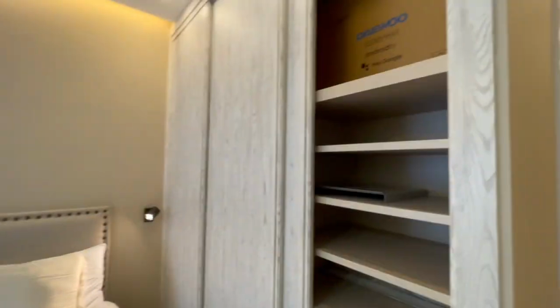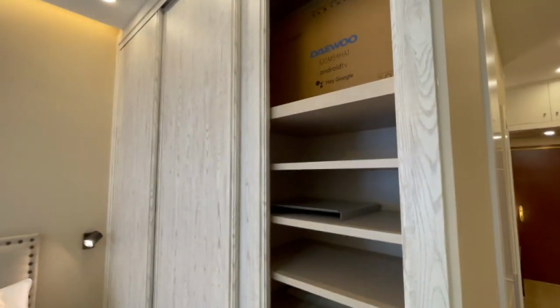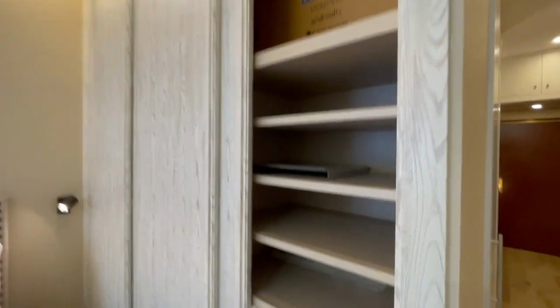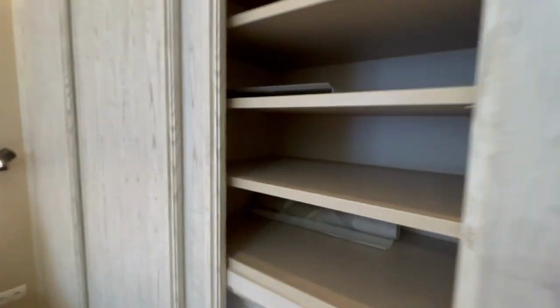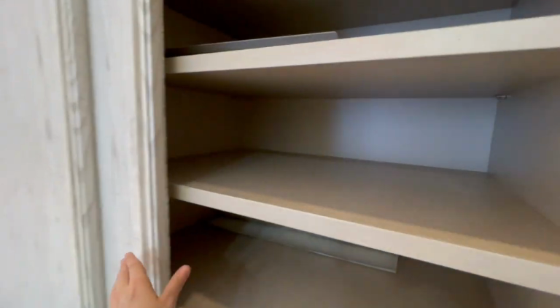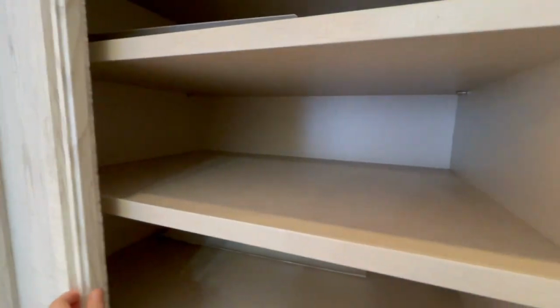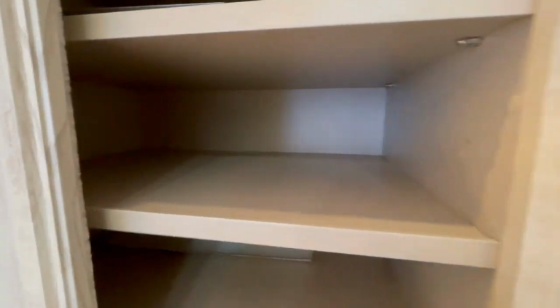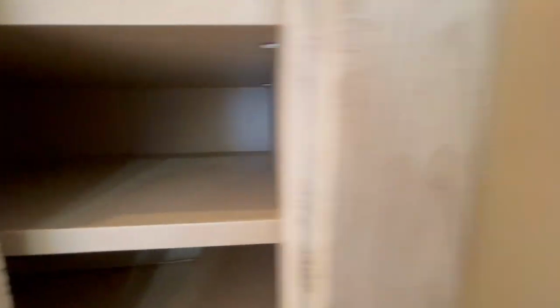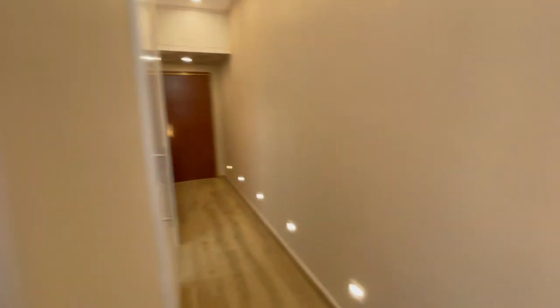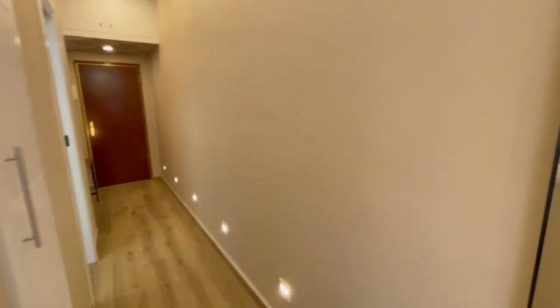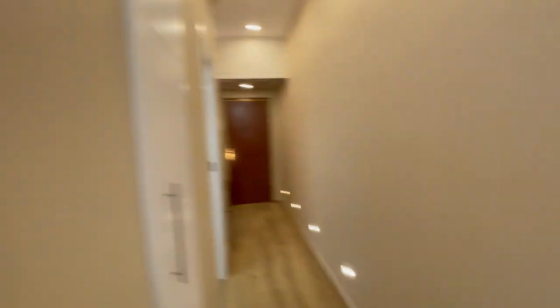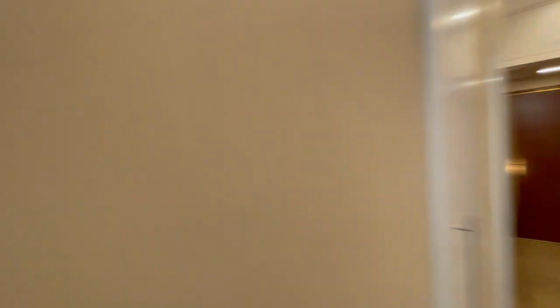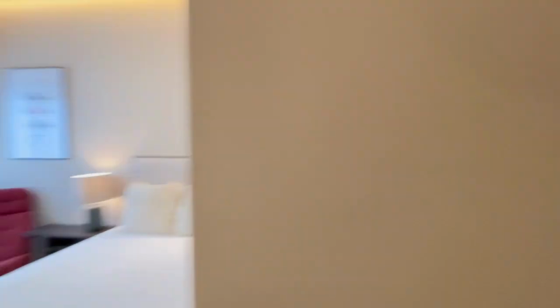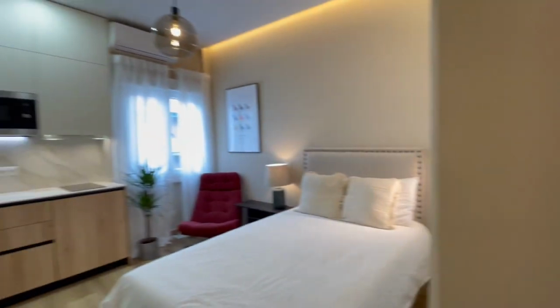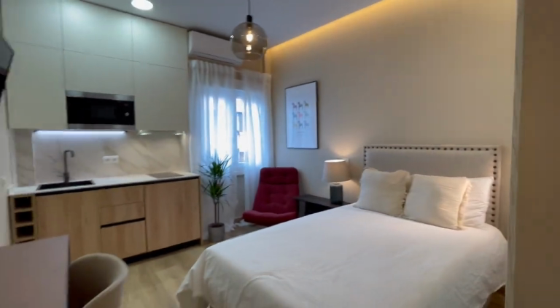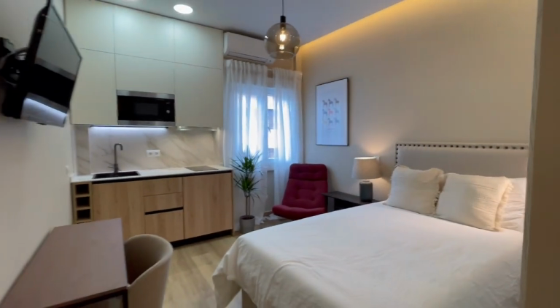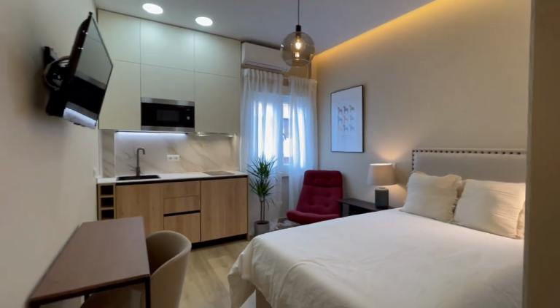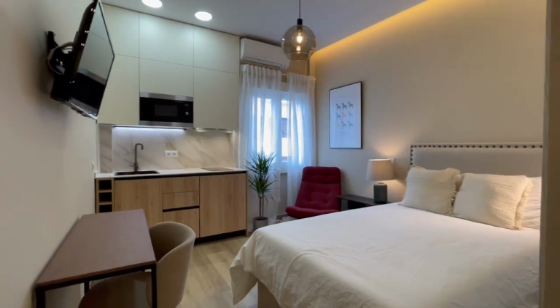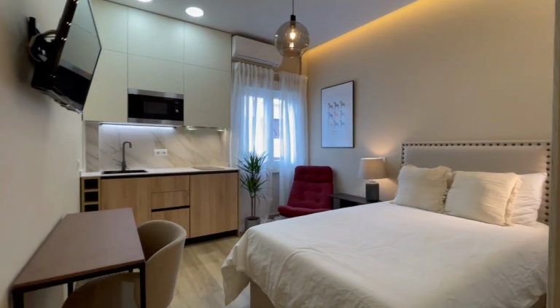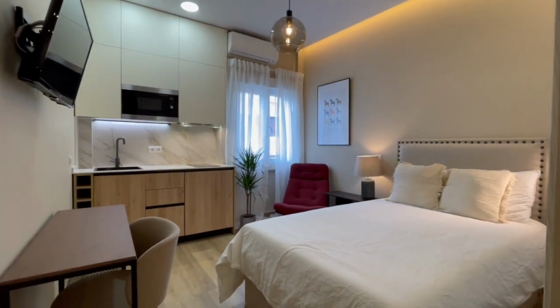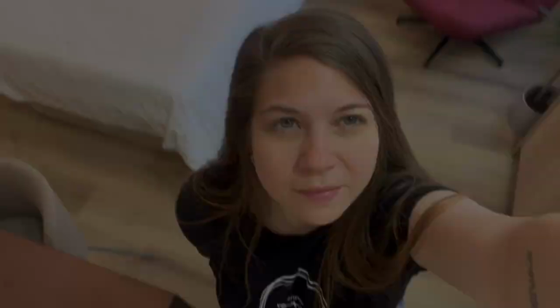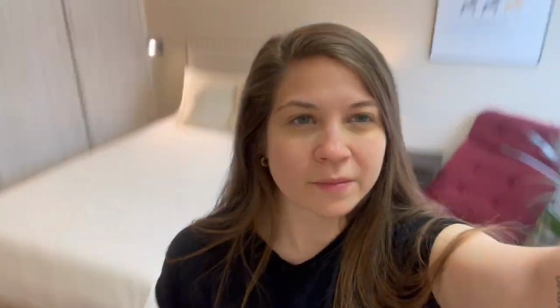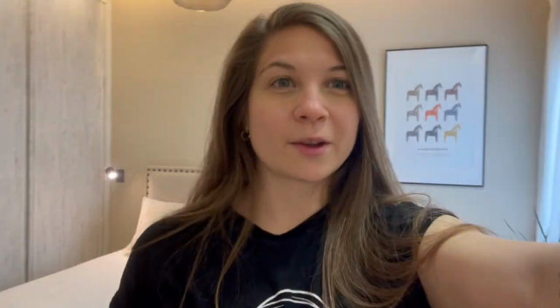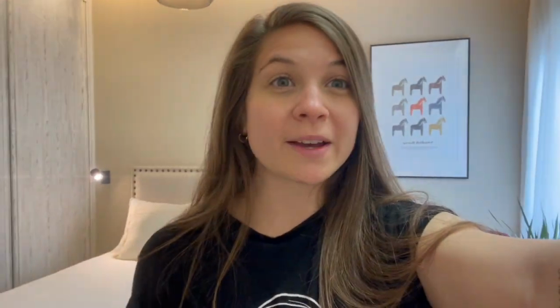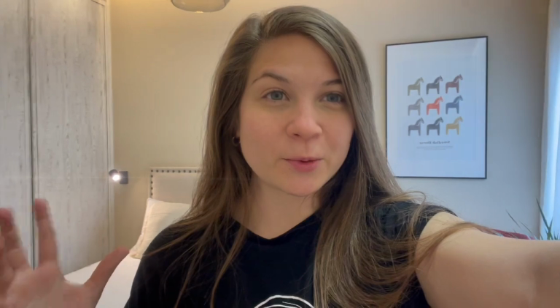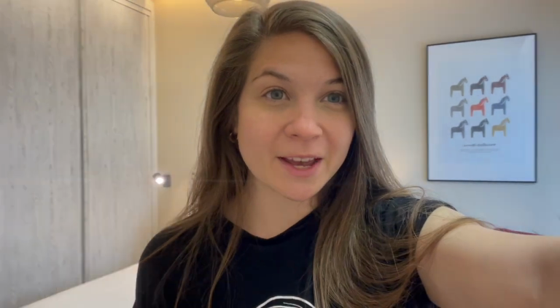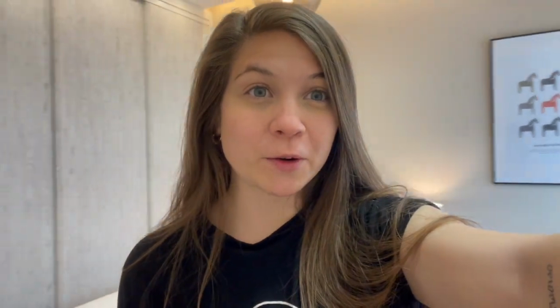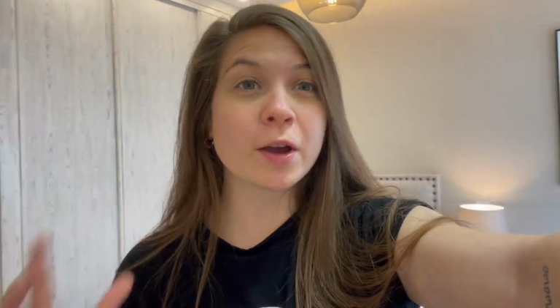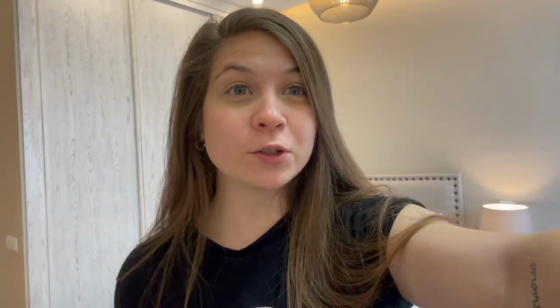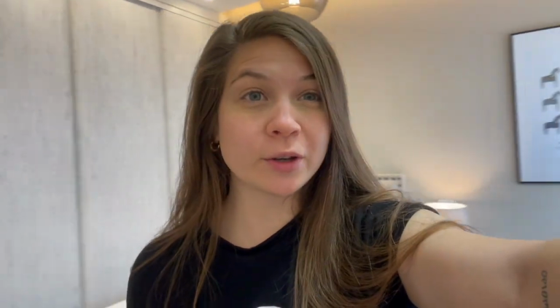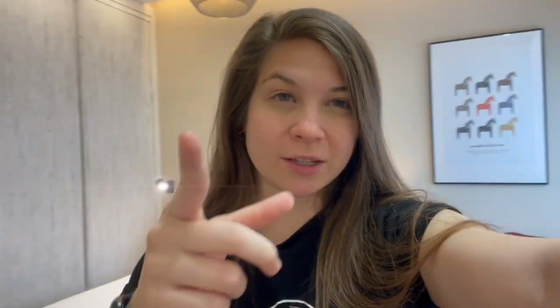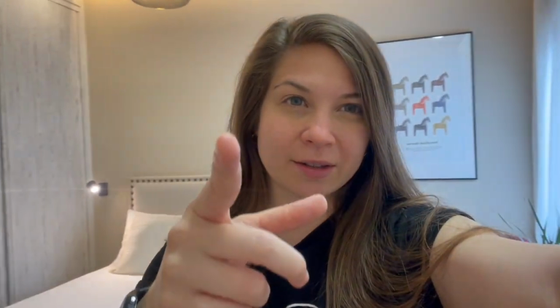It's a very beautiful apartment guys. That was the end of our tour, I hope that you enjoyed it and see you next time.